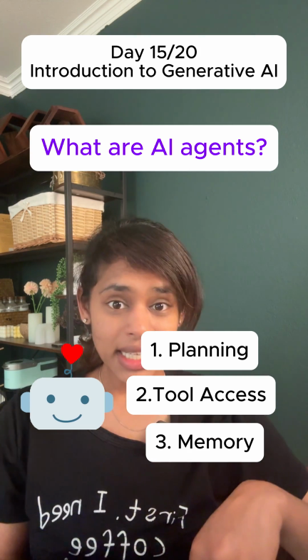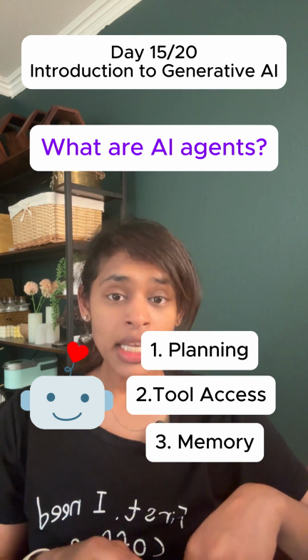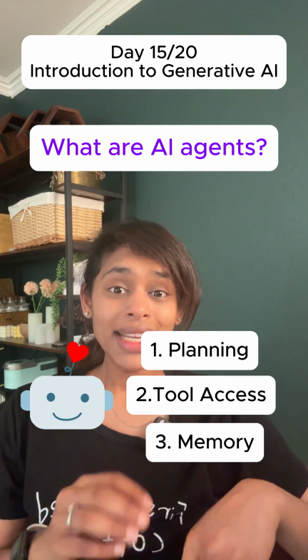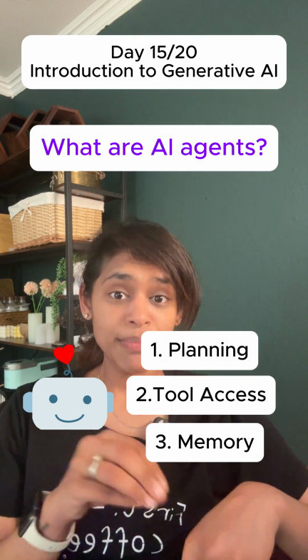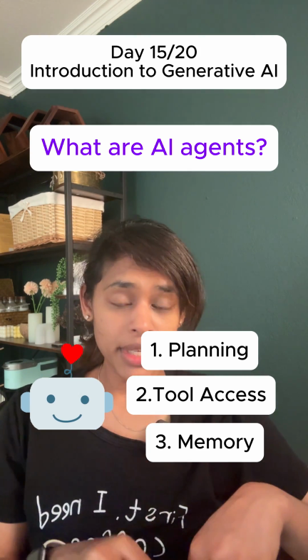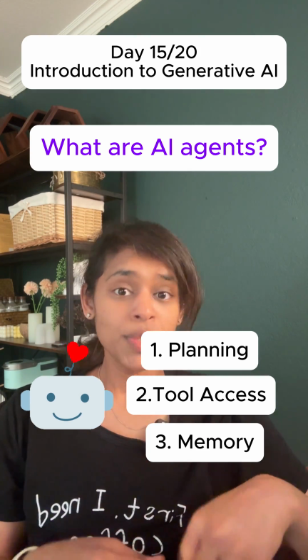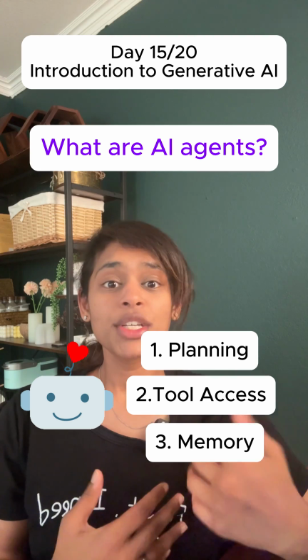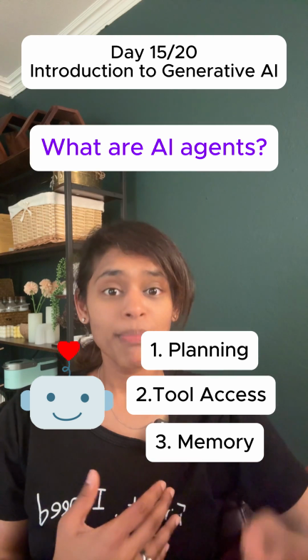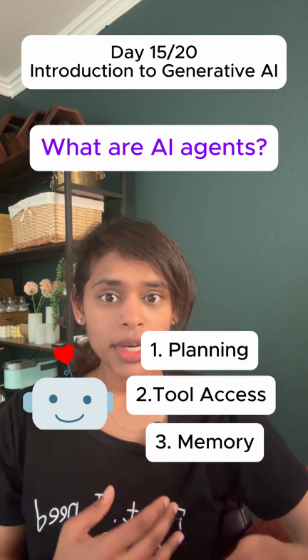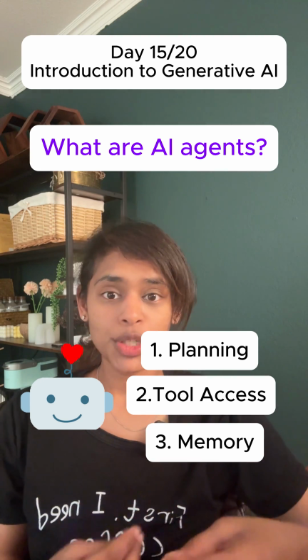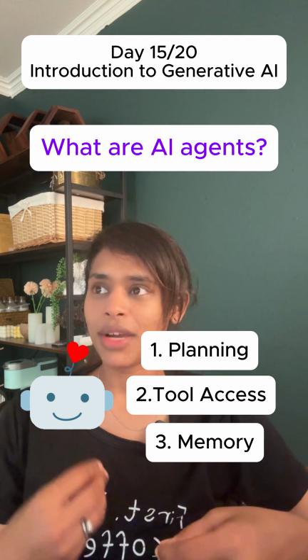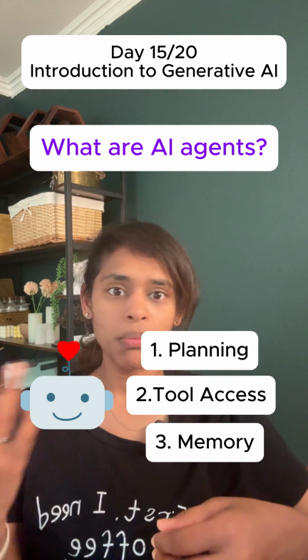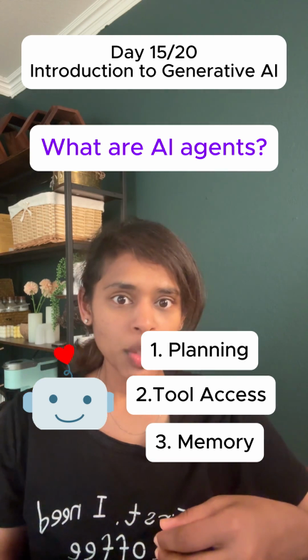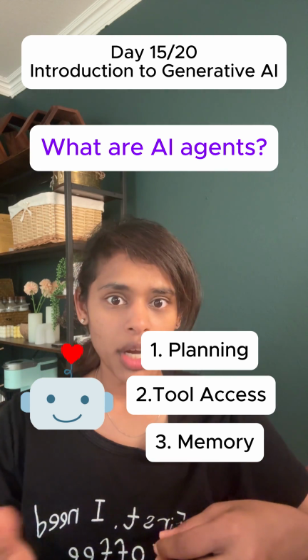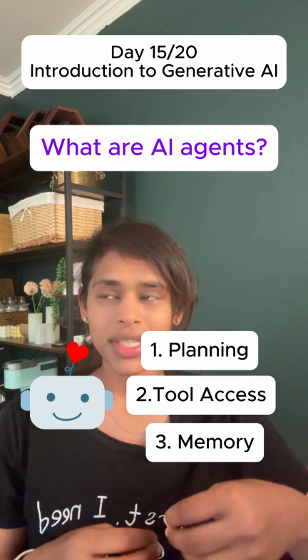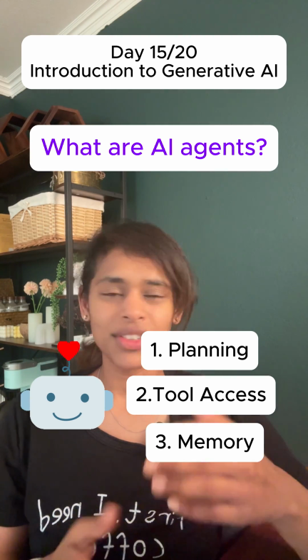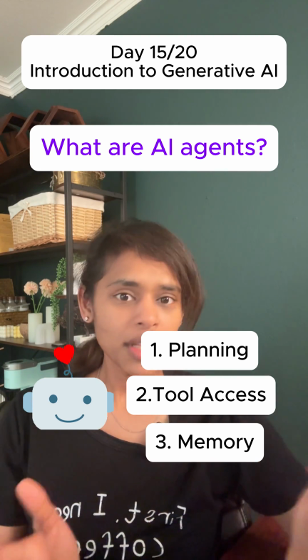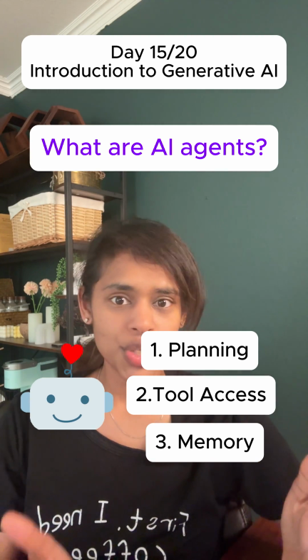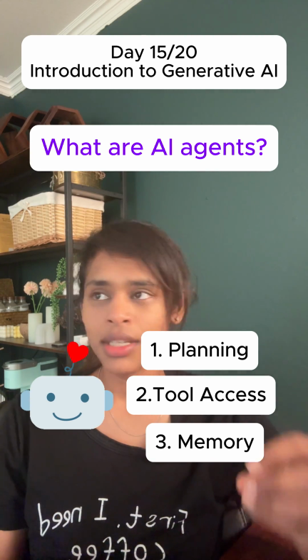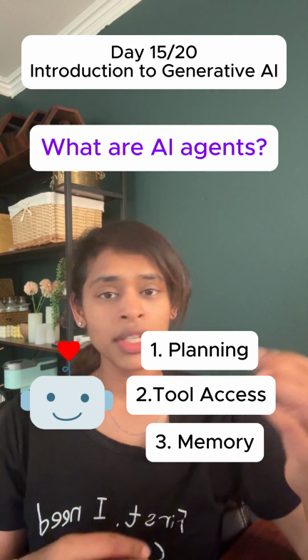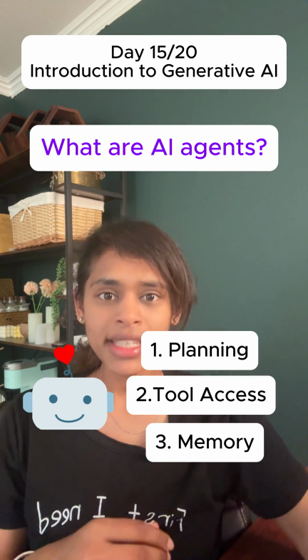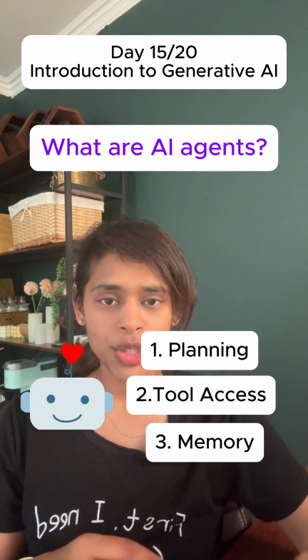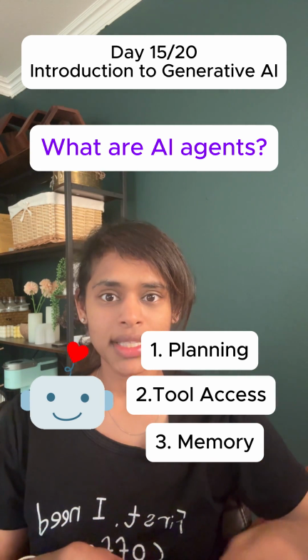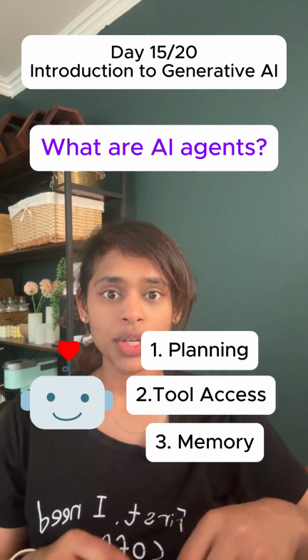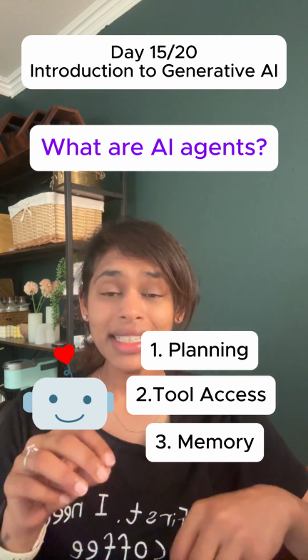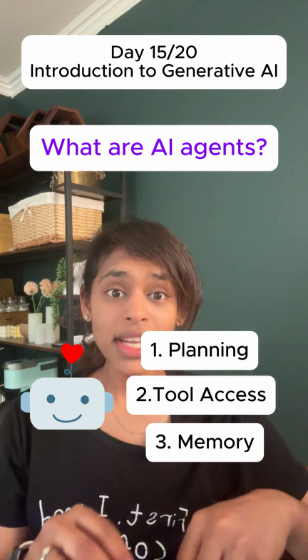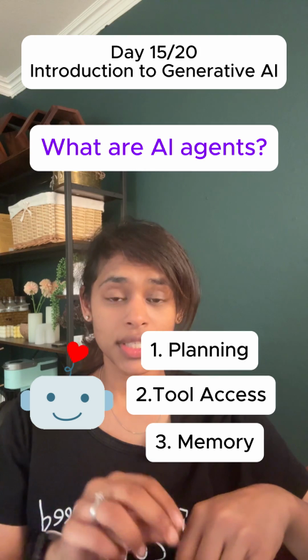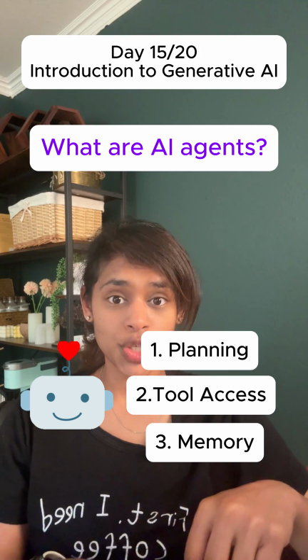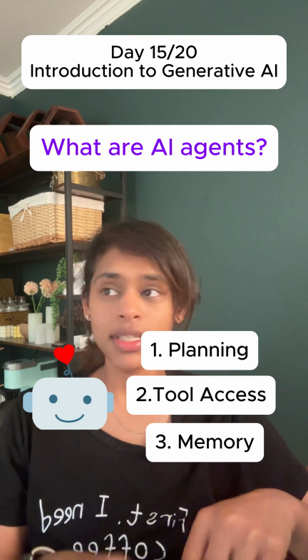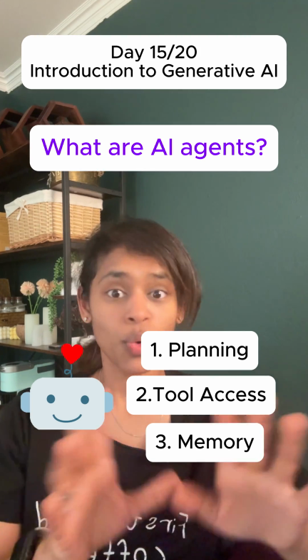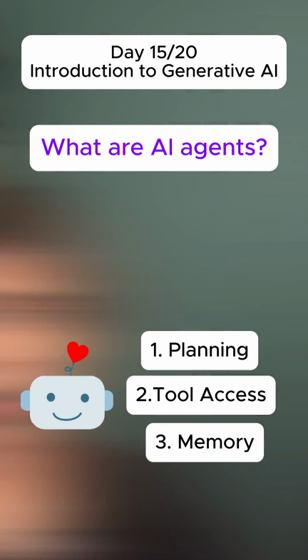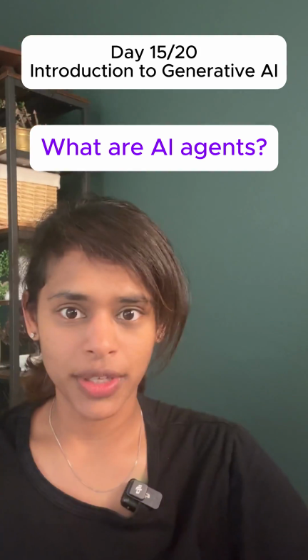Three: it has memory, which means it remembers that you prefer morning workouts and have a nut allergy, along with other health metrics, and tailors suggestions throughout your journey.